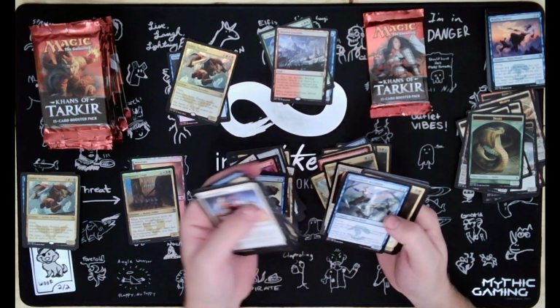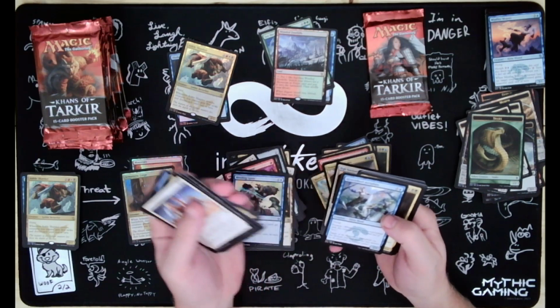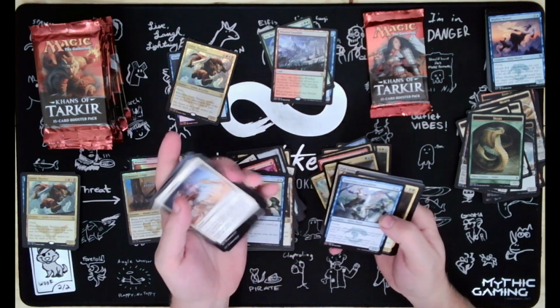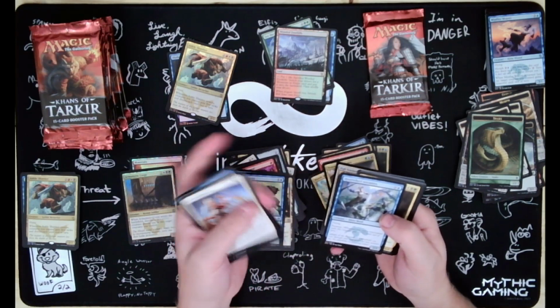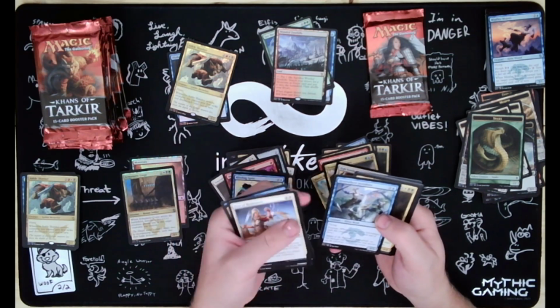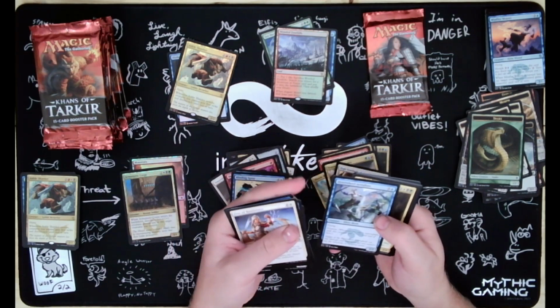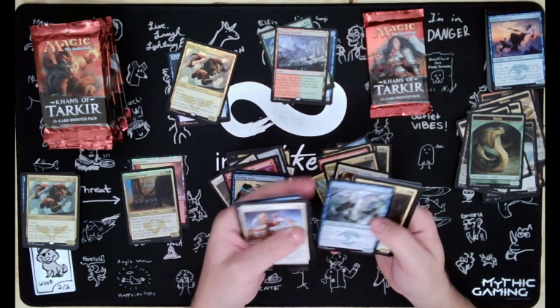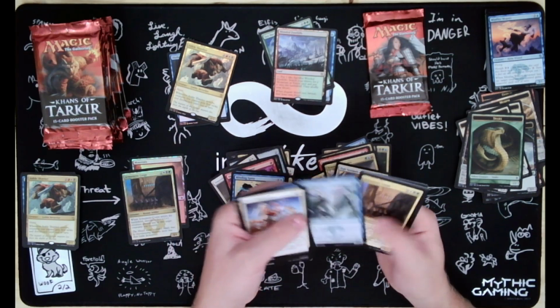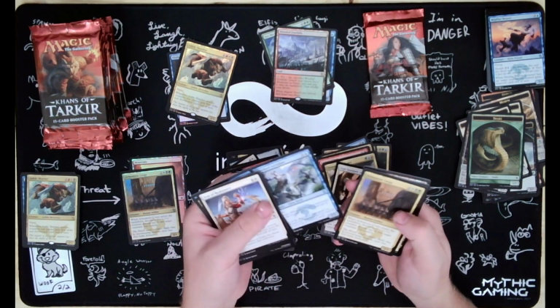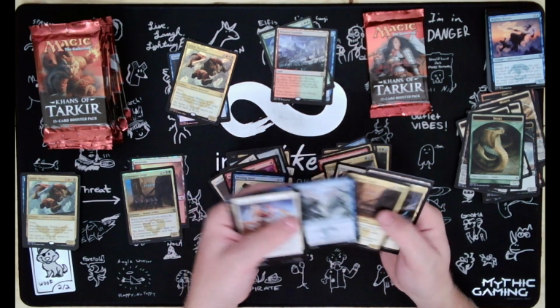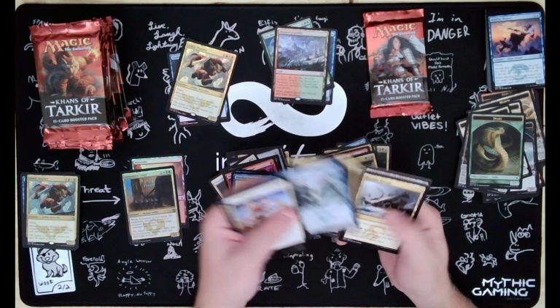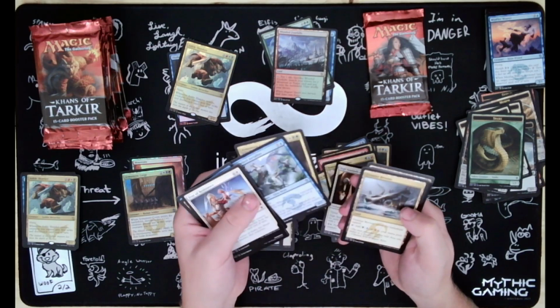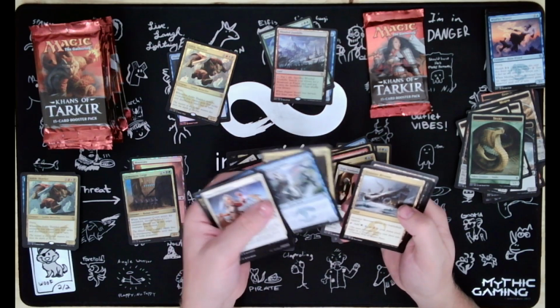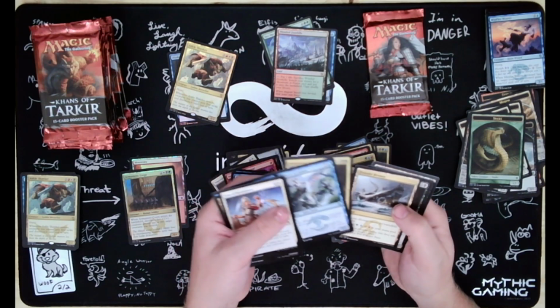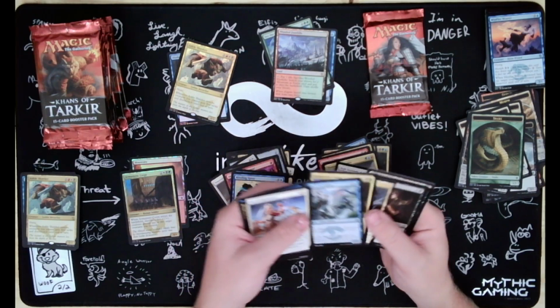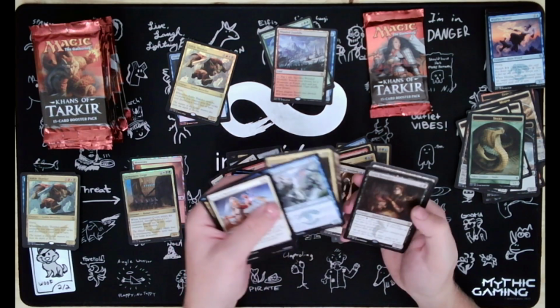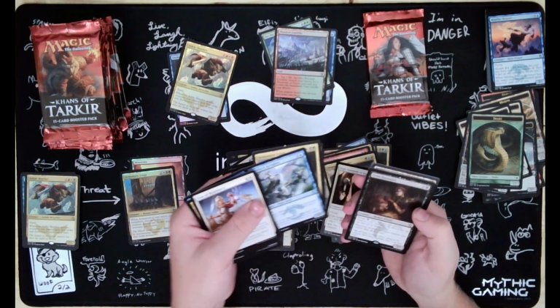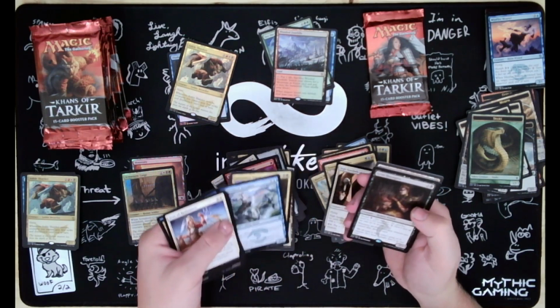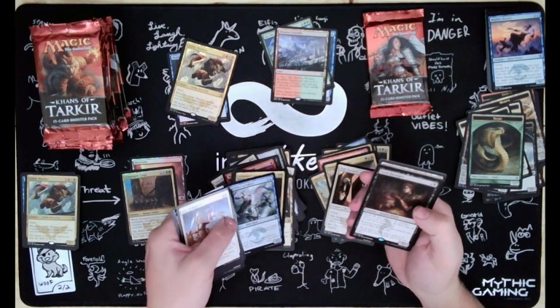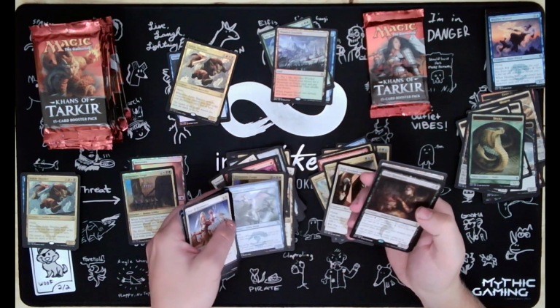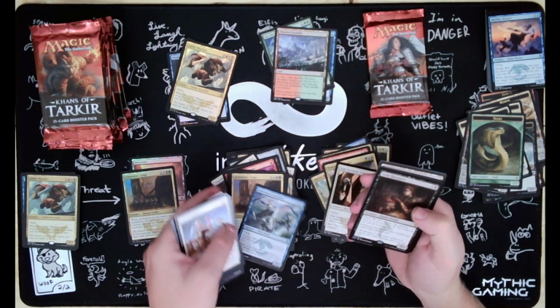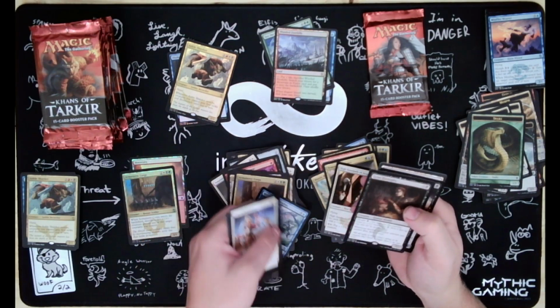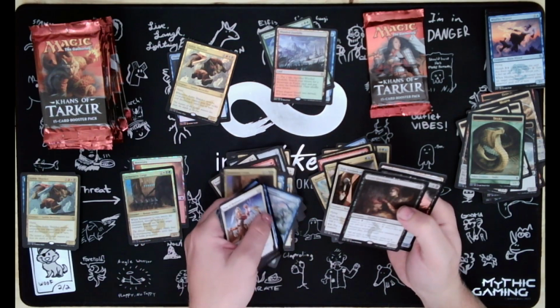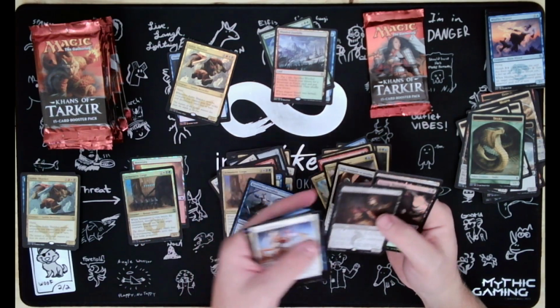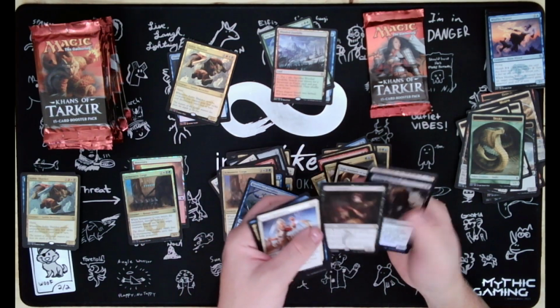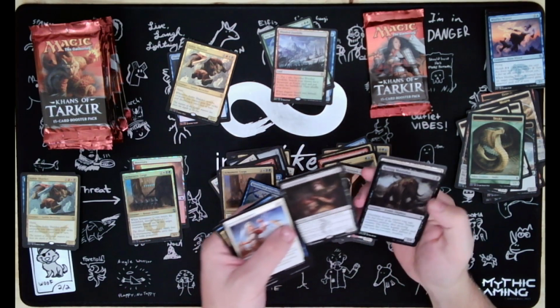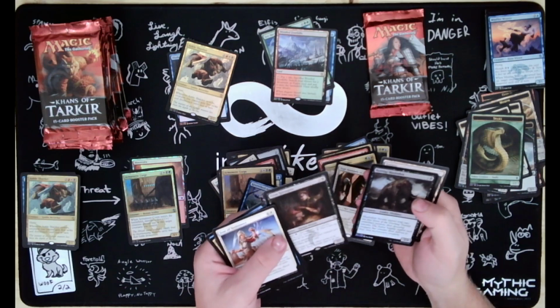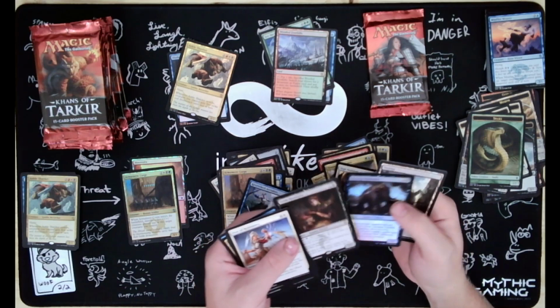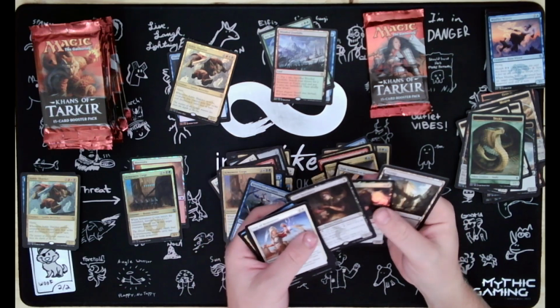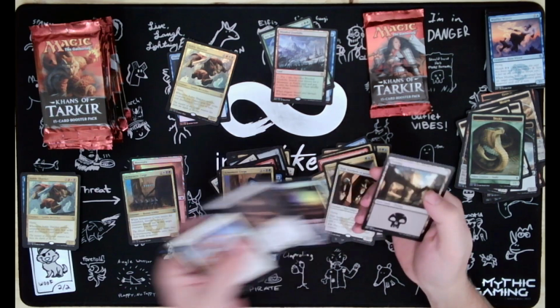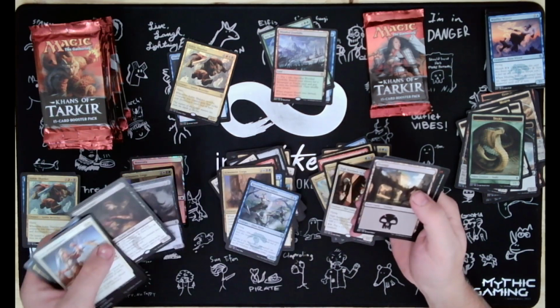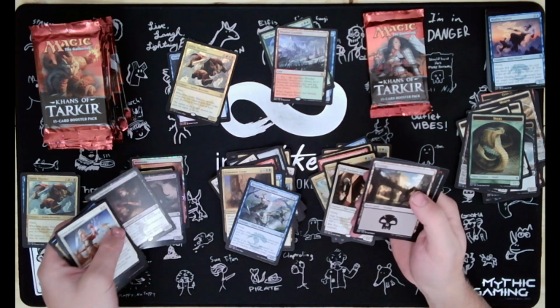Riverwheel Aerialists, Armament Corps, a Frontier Bivouac, Grim Haruspex, with a Rotting Mastodon Foil.